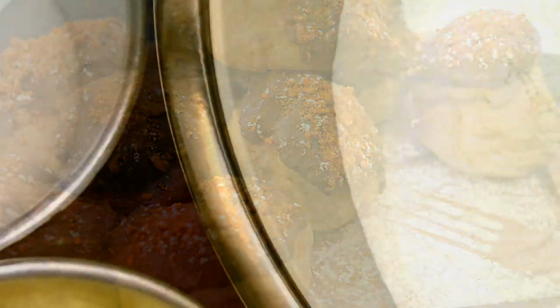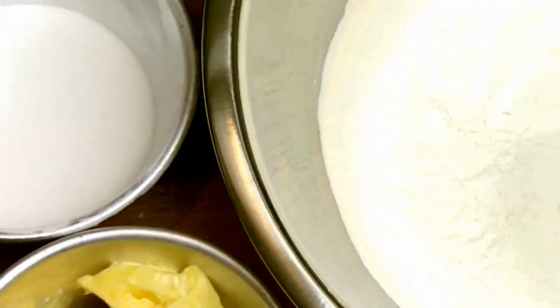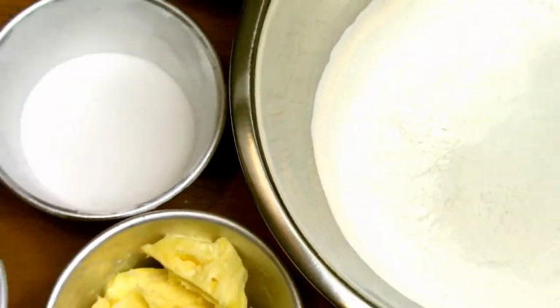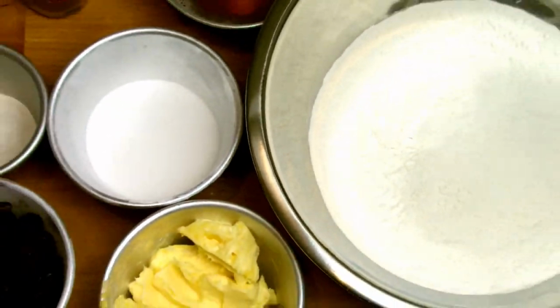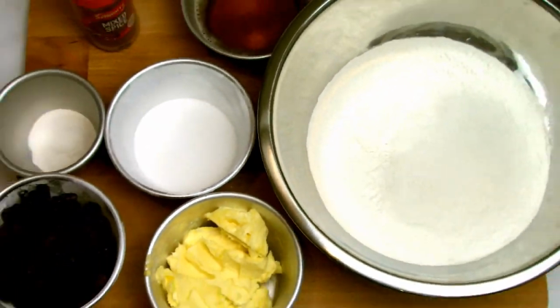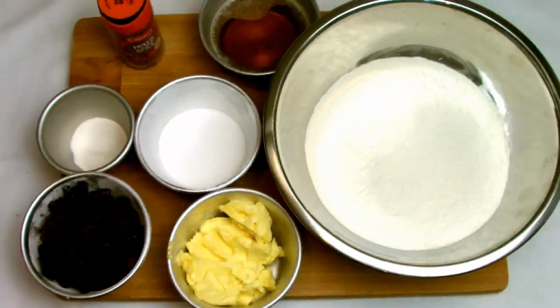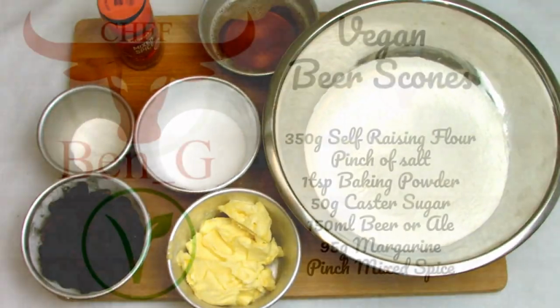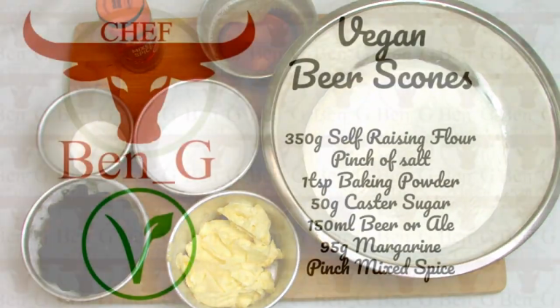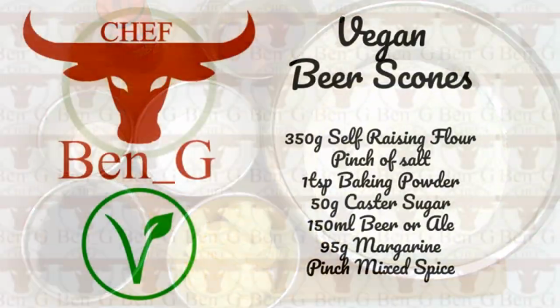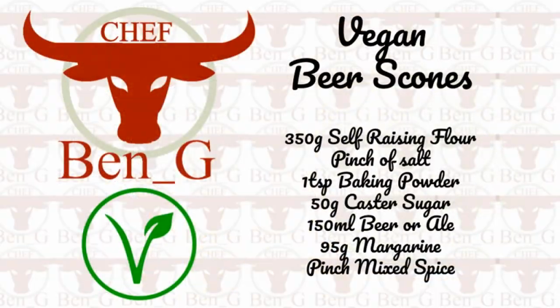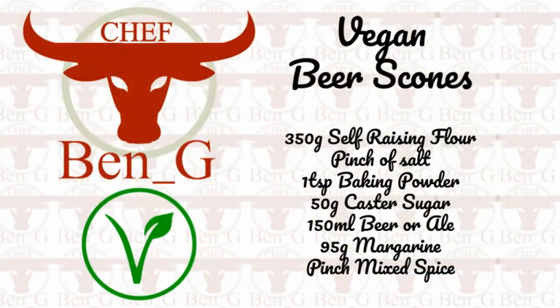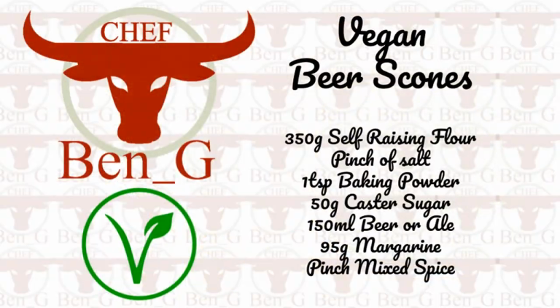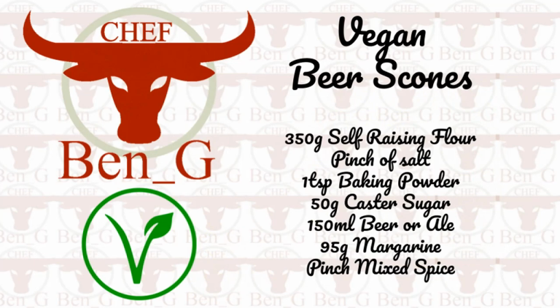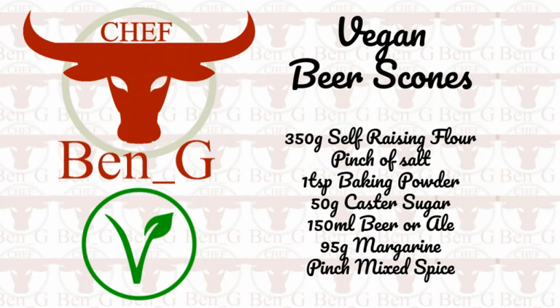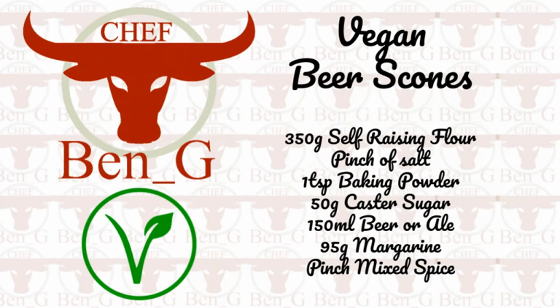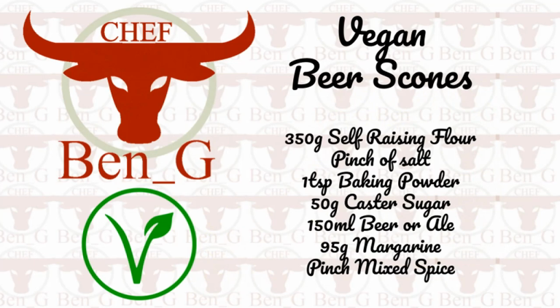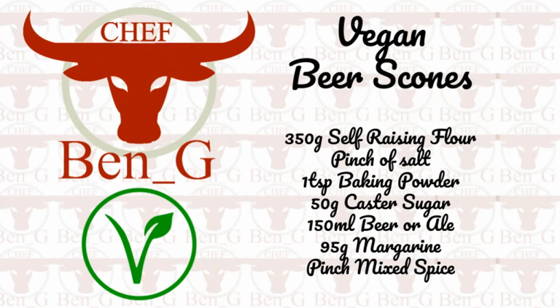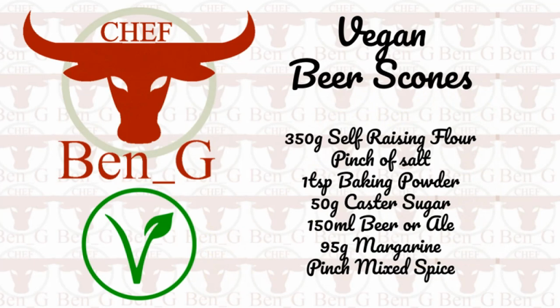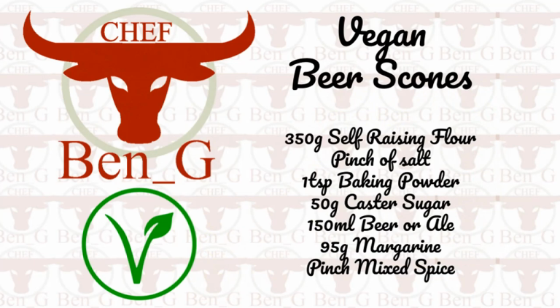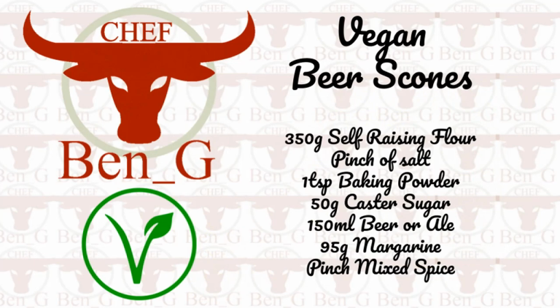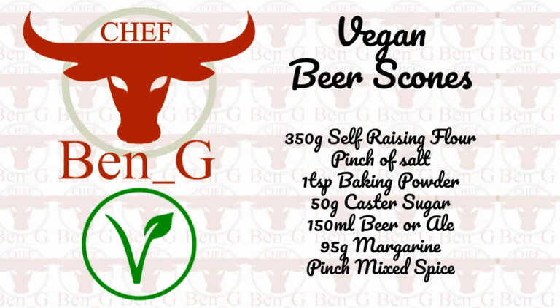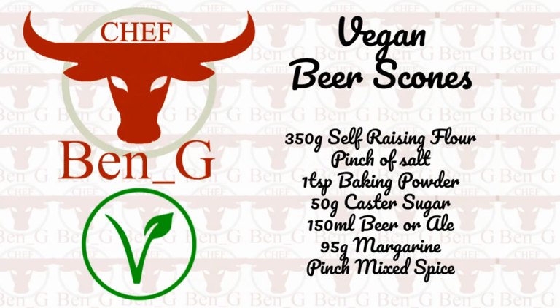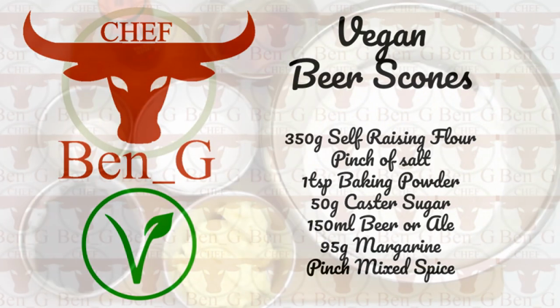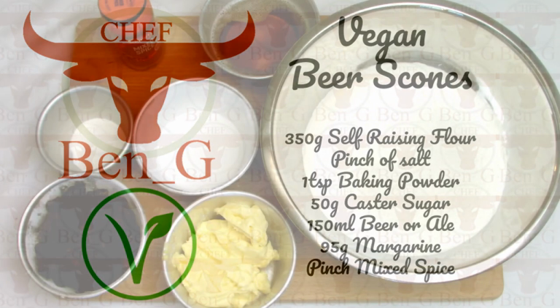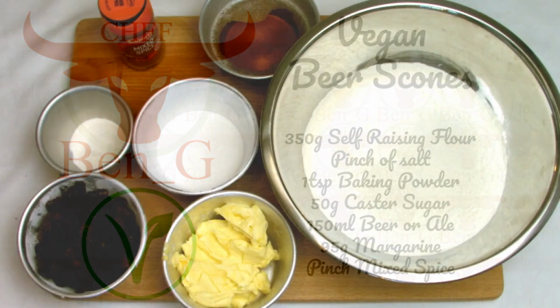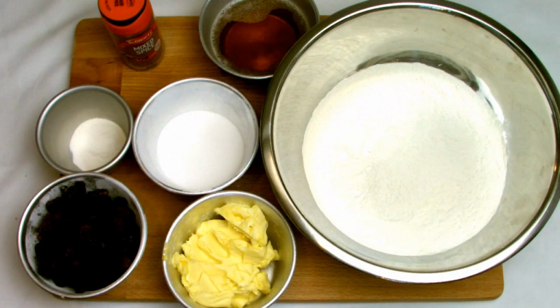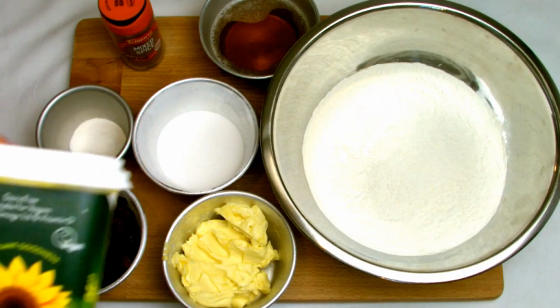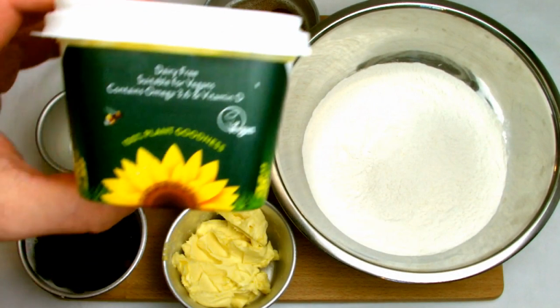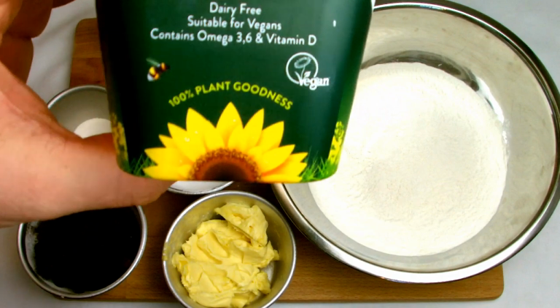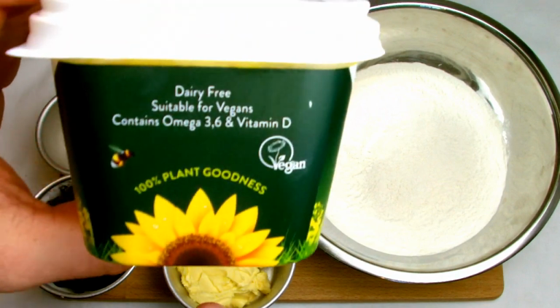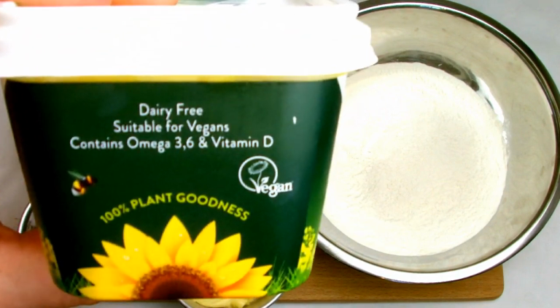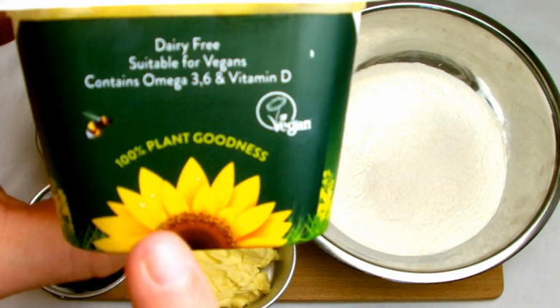This recipe closely follows a traditional scone recipe and the secret ingredient I'm using here is a splash of beer as a substitute for egg, although you could use any carbonated drink.